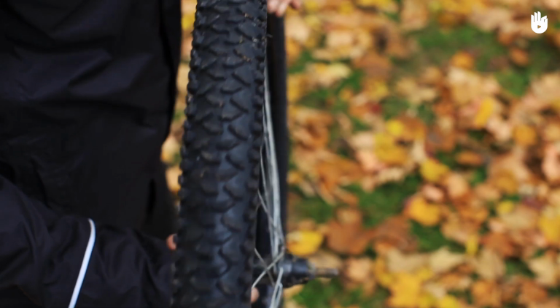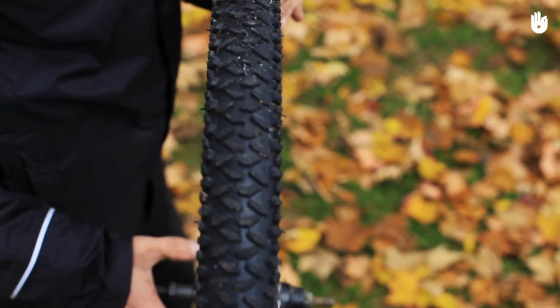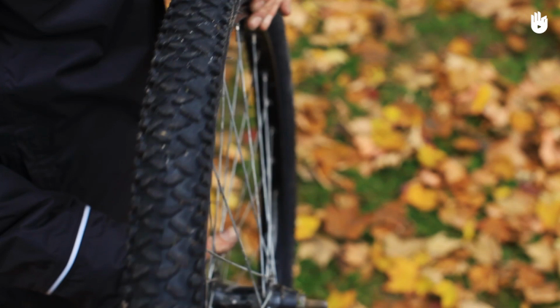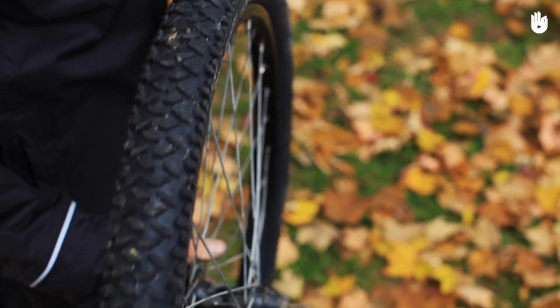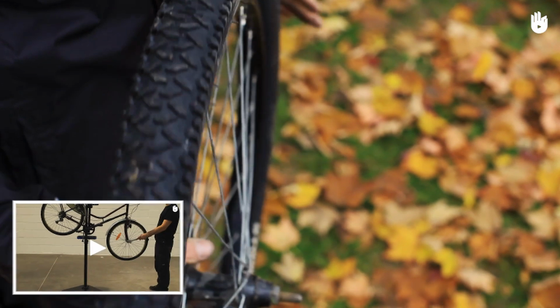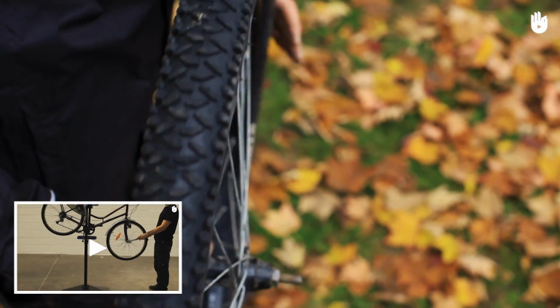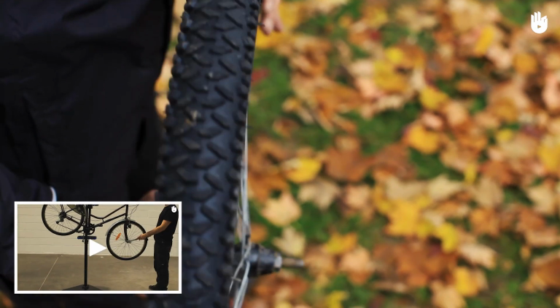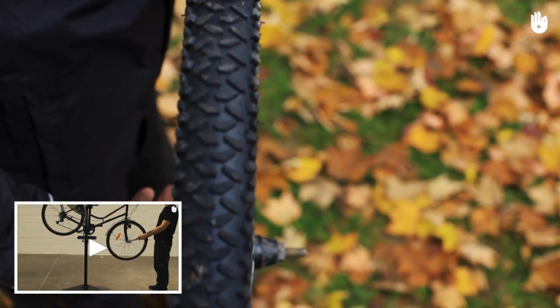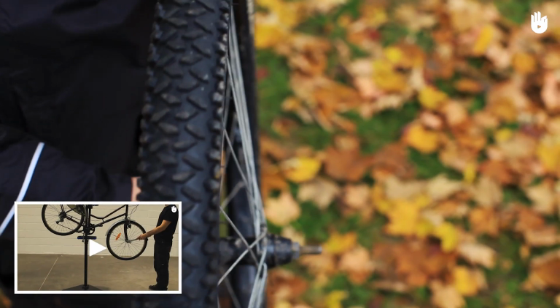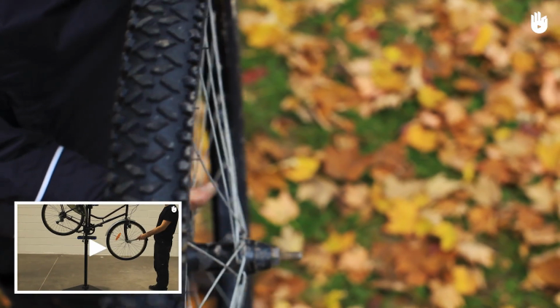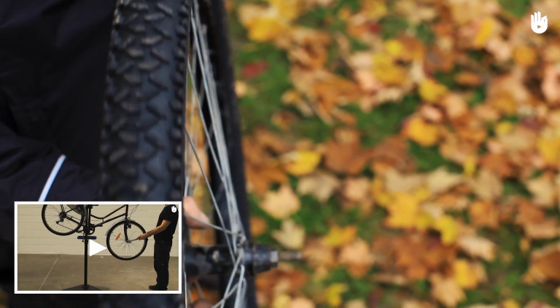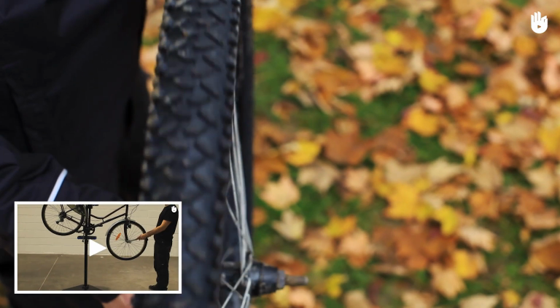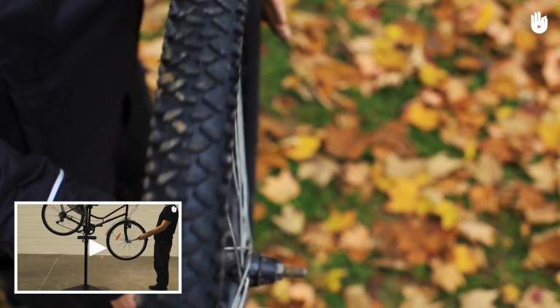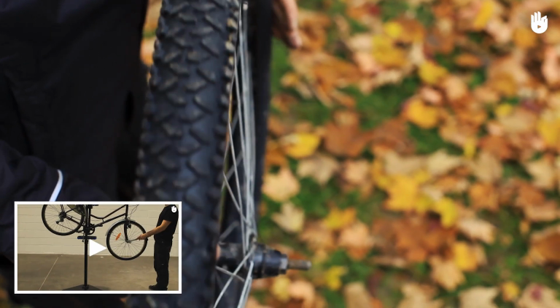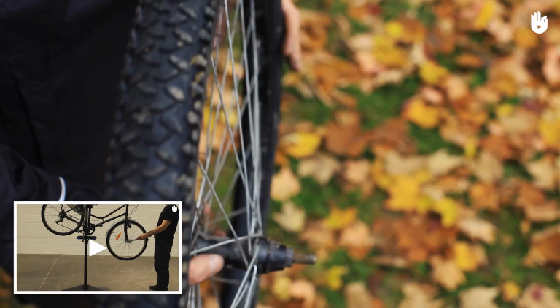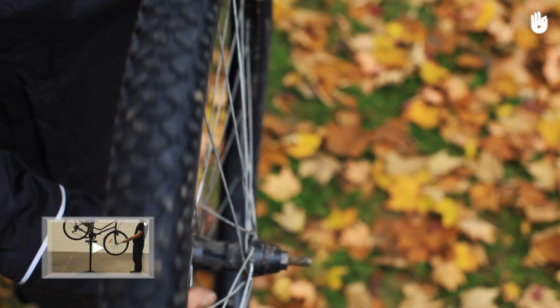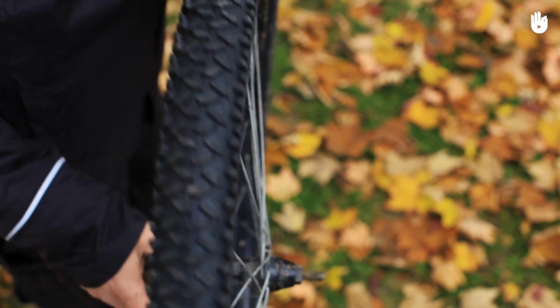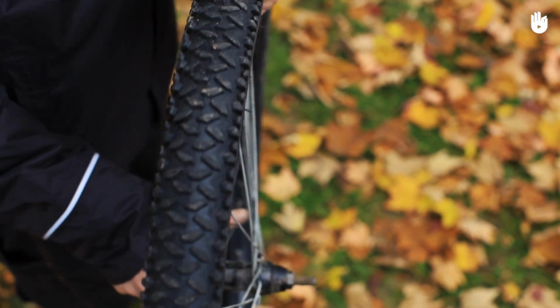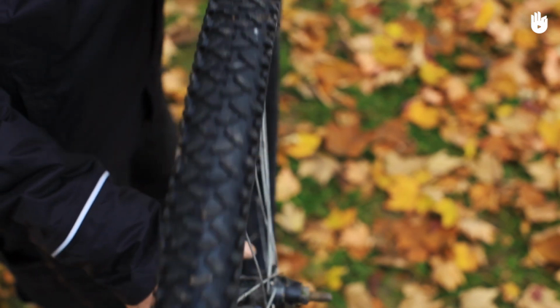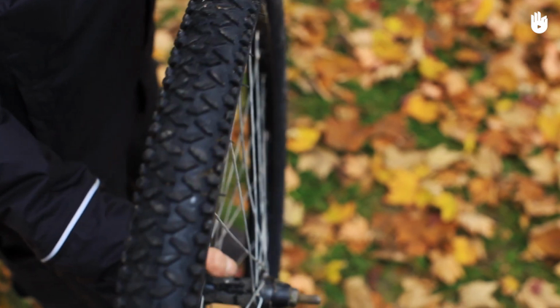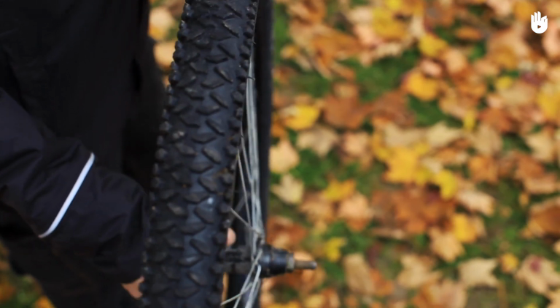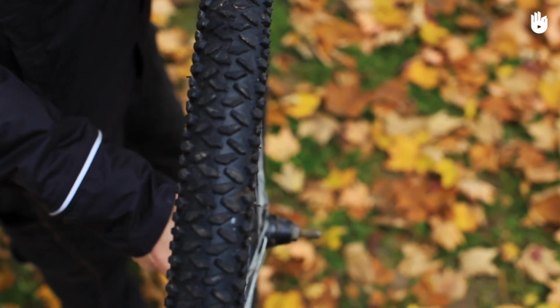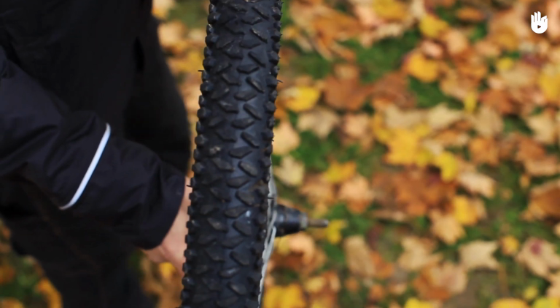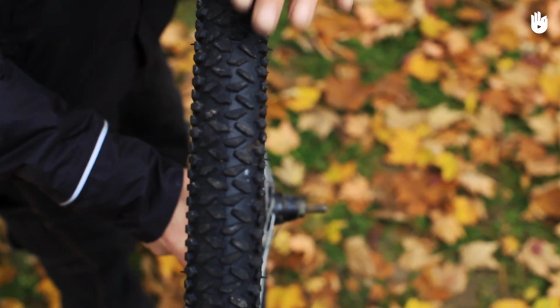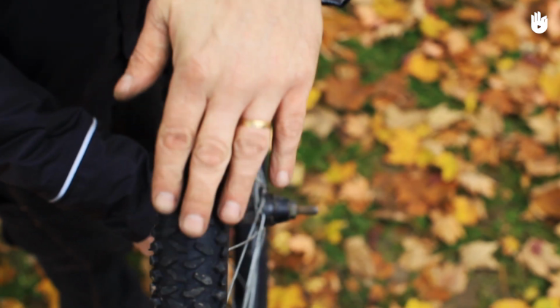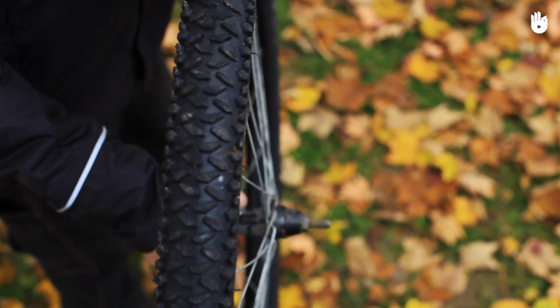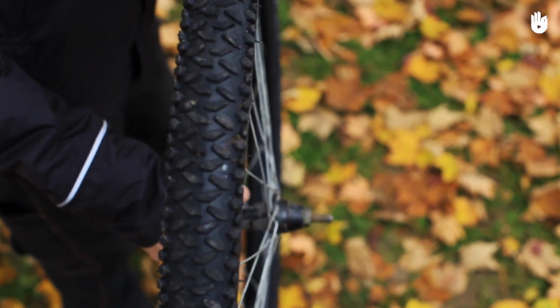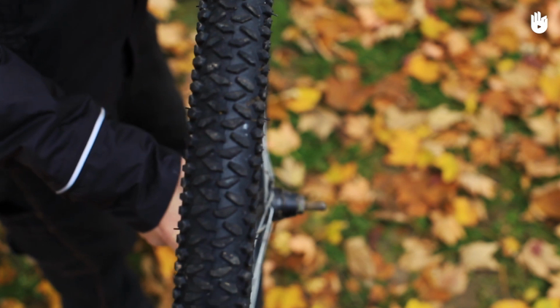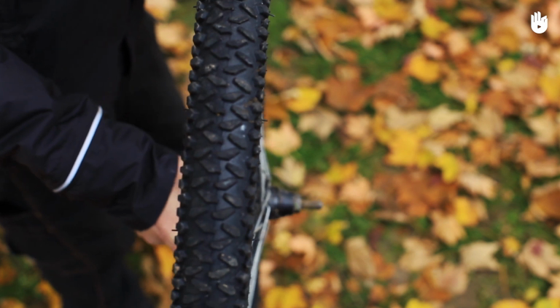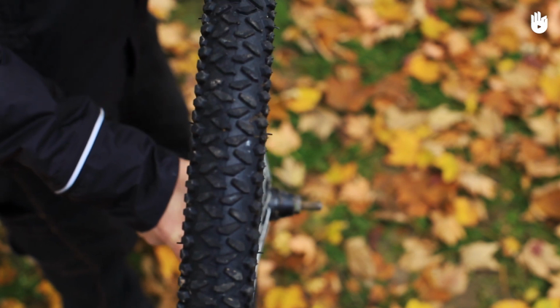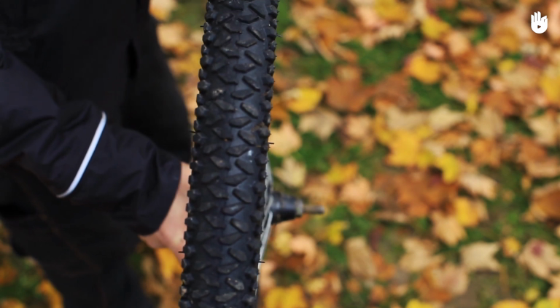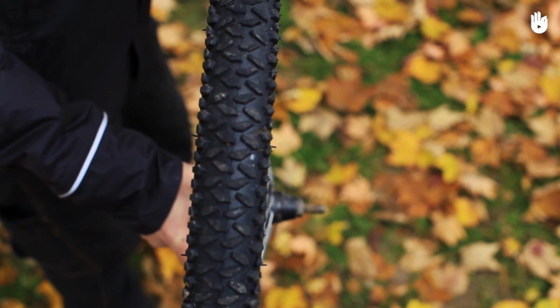Remove the bent wheel. Refer to our video on puncture repair on how to remove the front or rear wheel of a bike to learn how to do so. If the bend is not too obvious, hold the wheel axle and turn it to help you locate the bend.